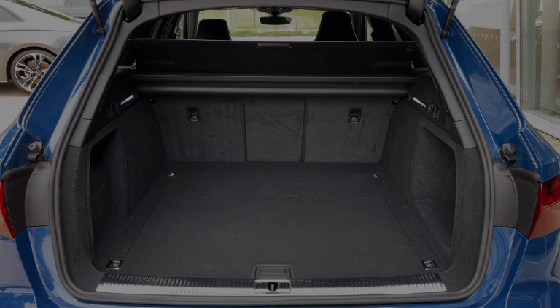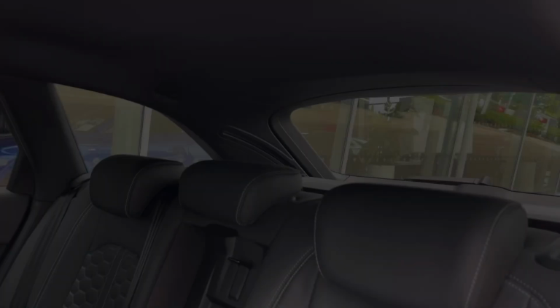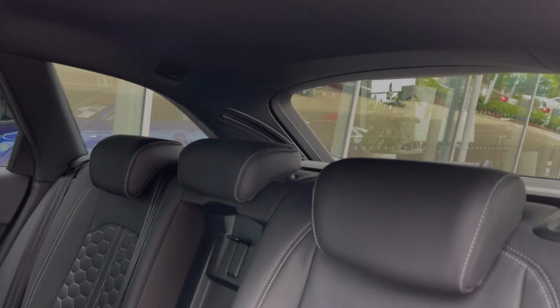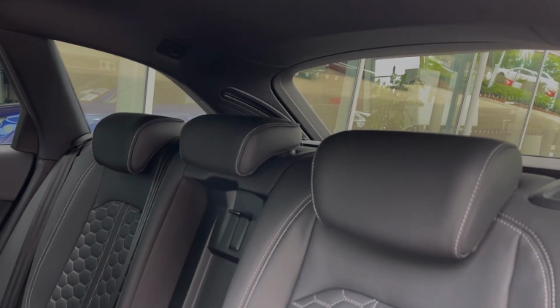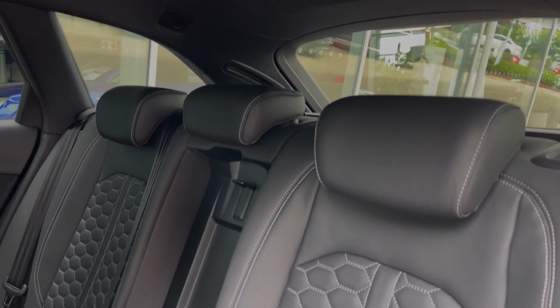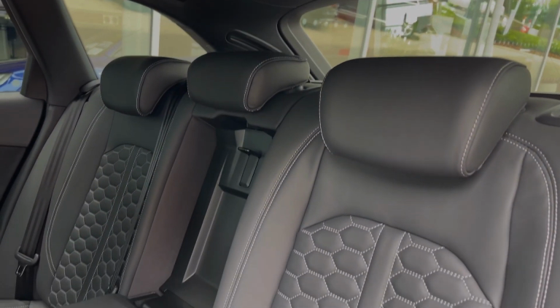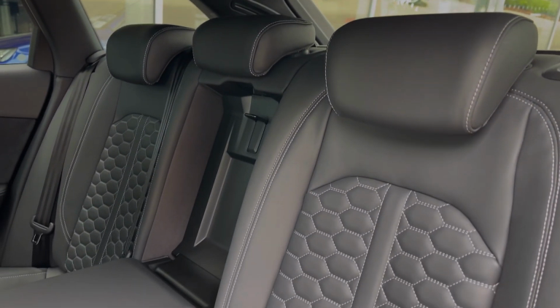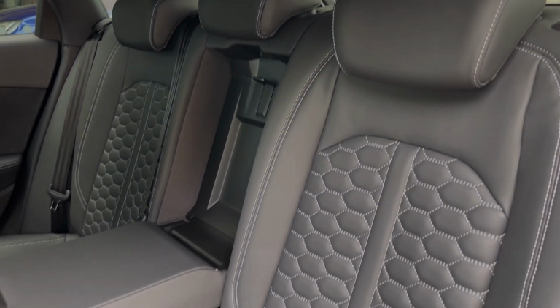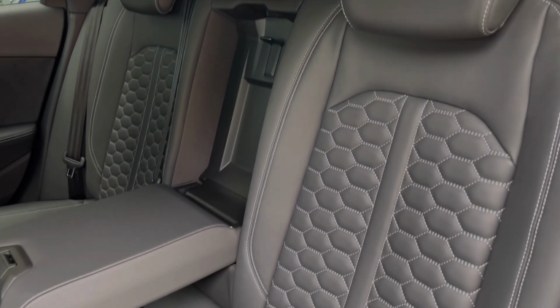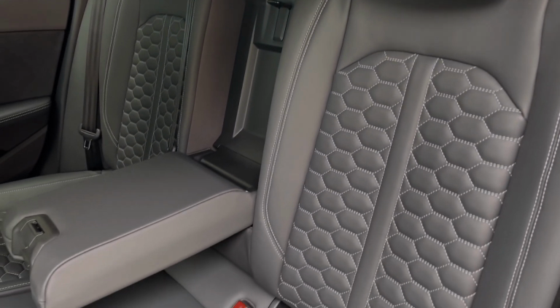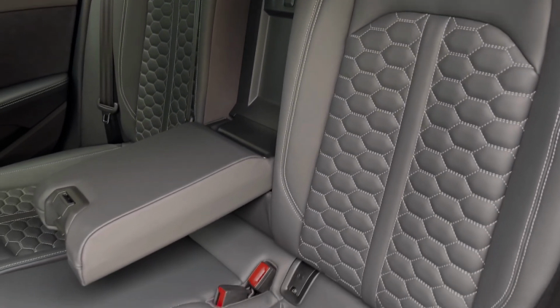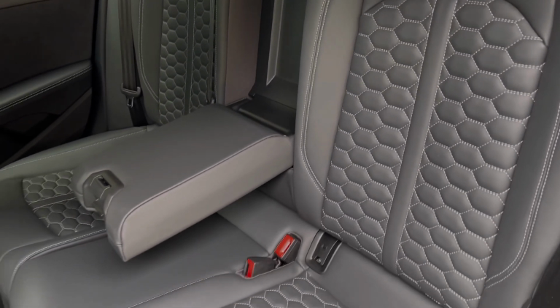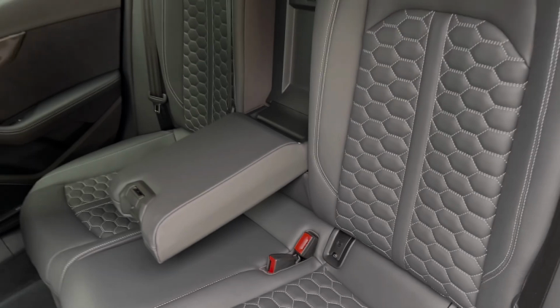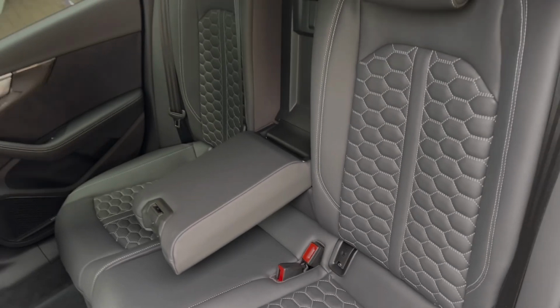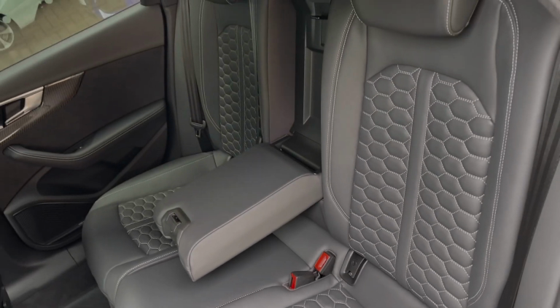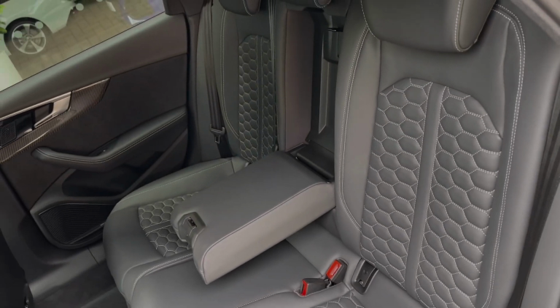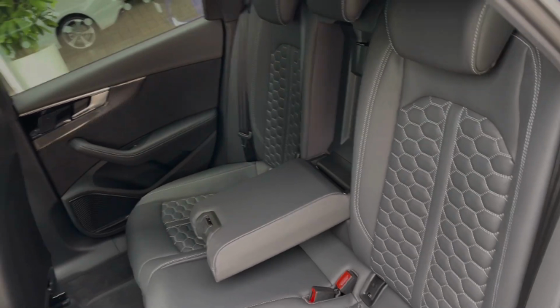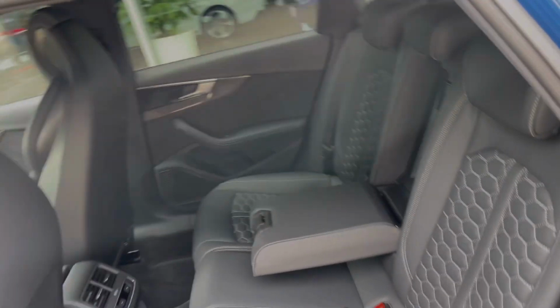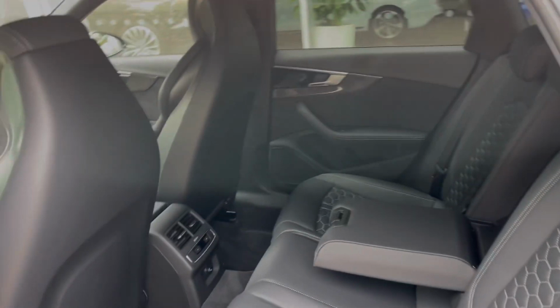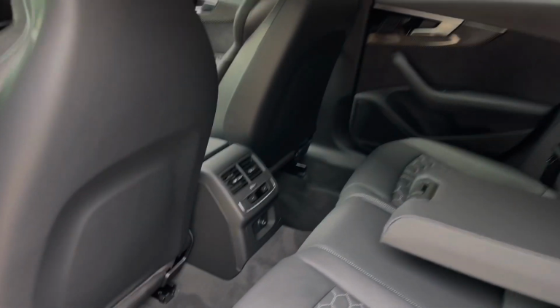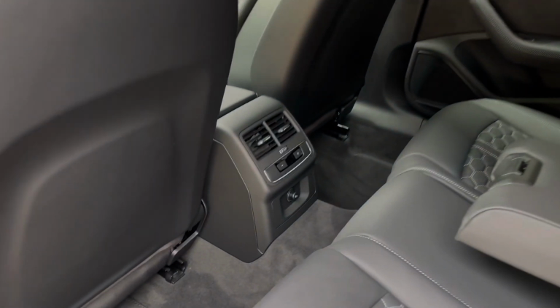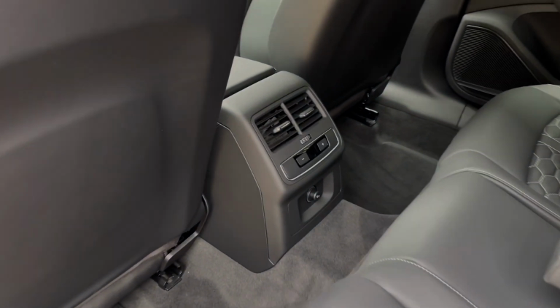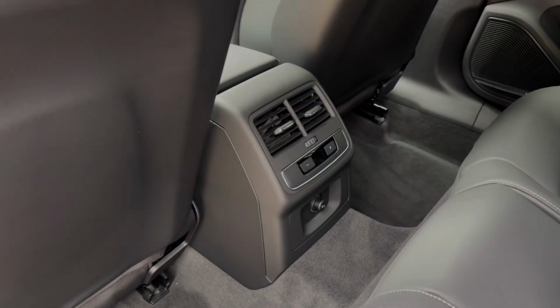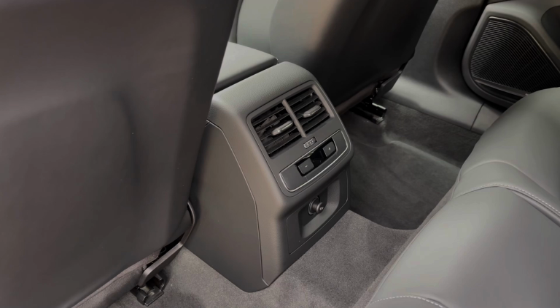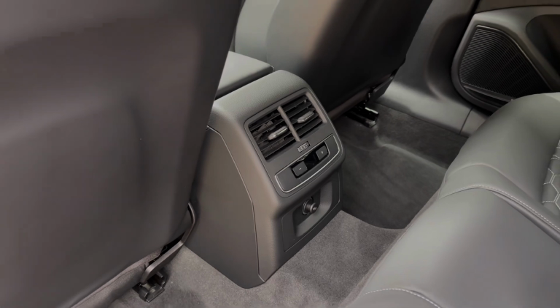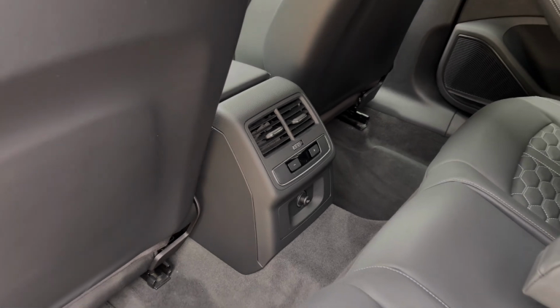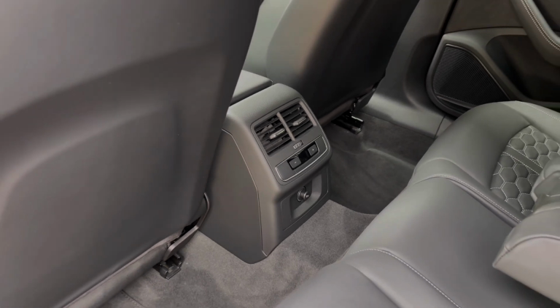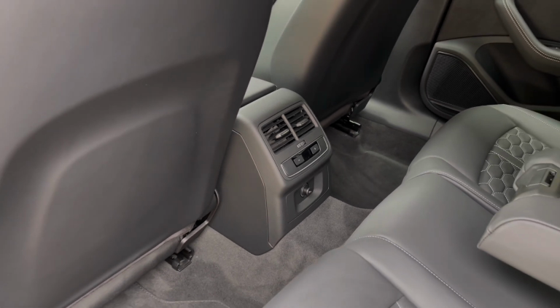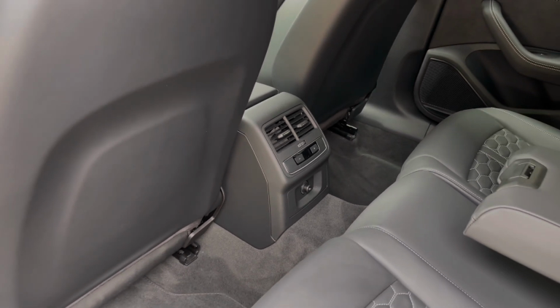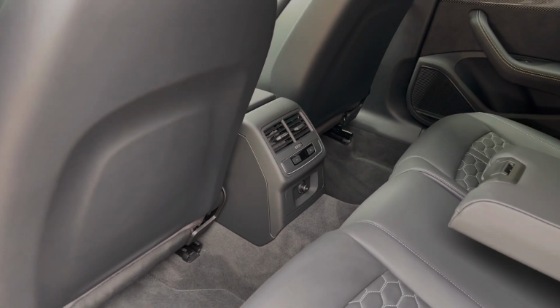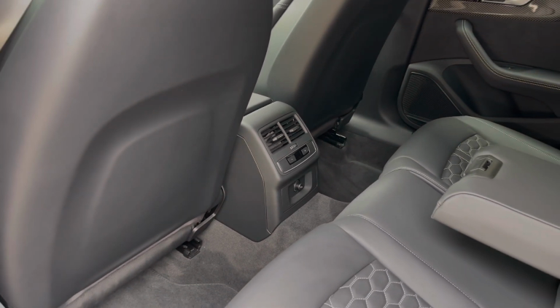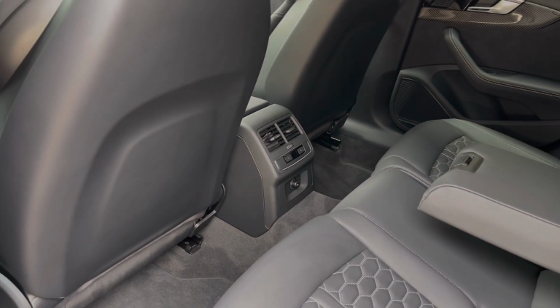The rear seats in this car are finished in leather material and feature the contrast honeycomb stitching to the centre, with the central armrest for rear passenger comfort and the child isofix anchor points. Taking a look around, we can also see the ample legroom here in the back for adults and children alike, as well as the 12-volt power socket to the centre.